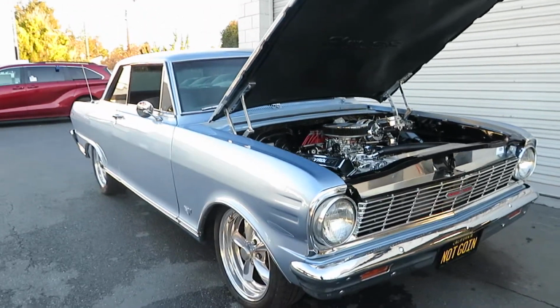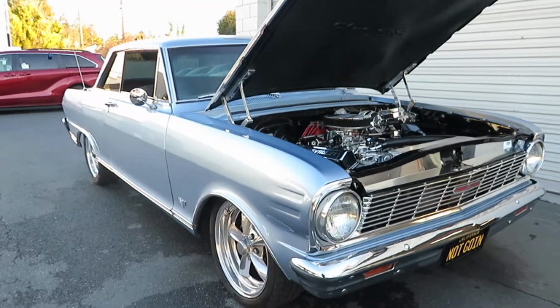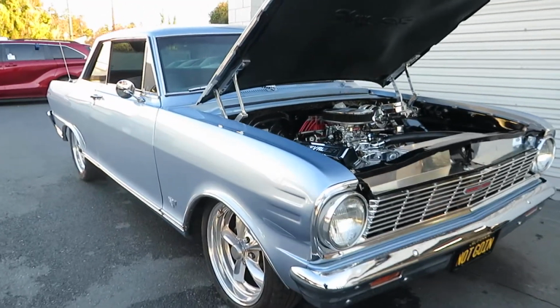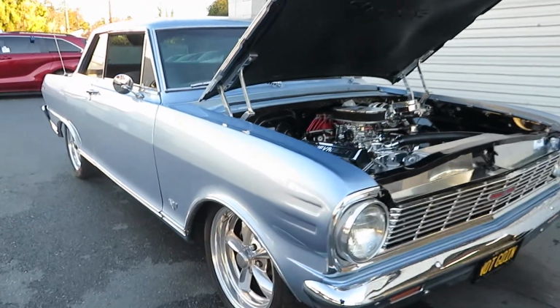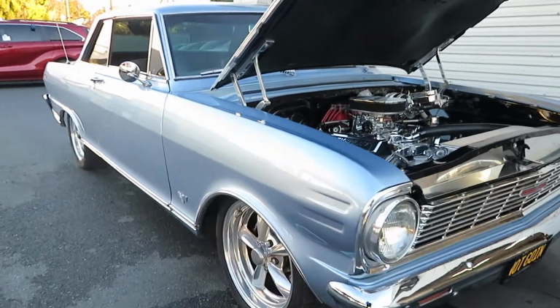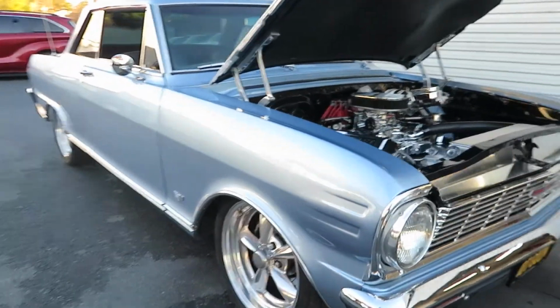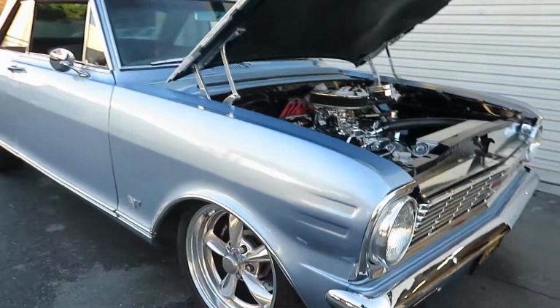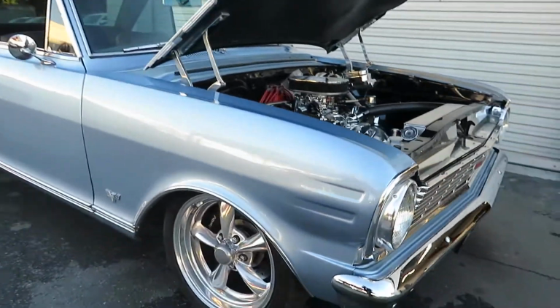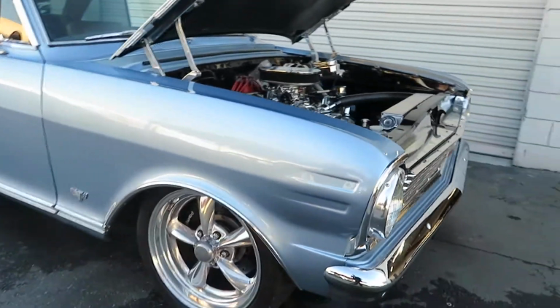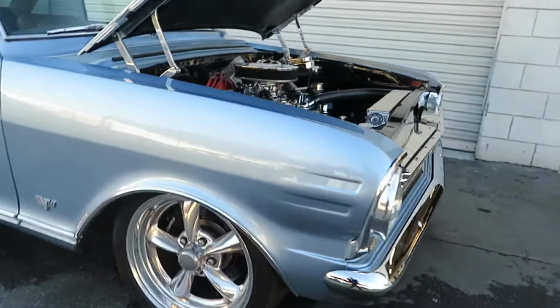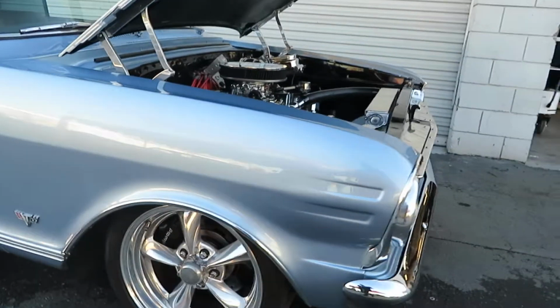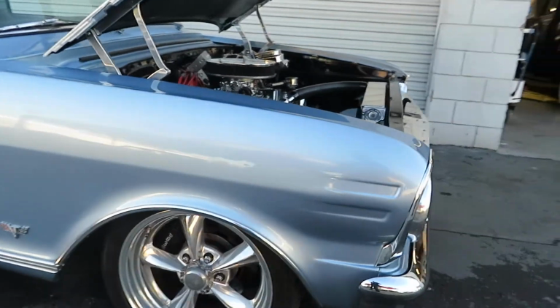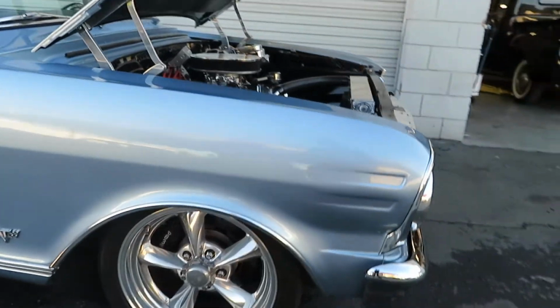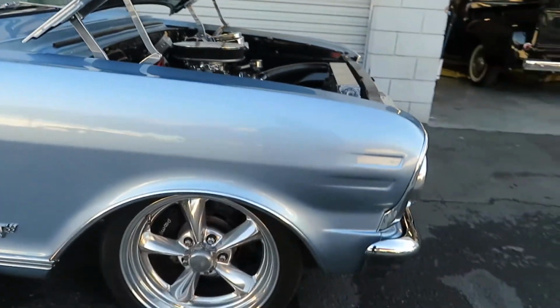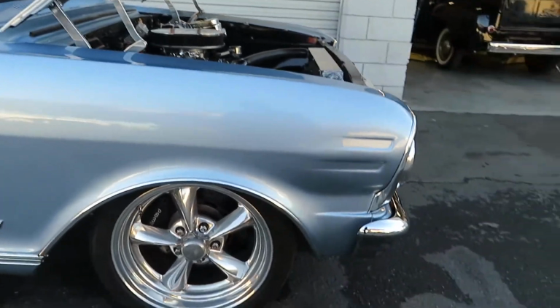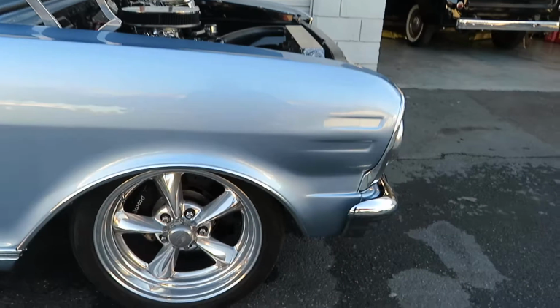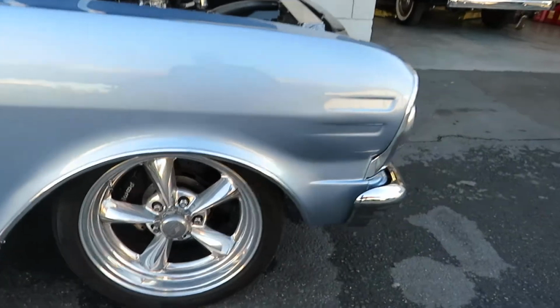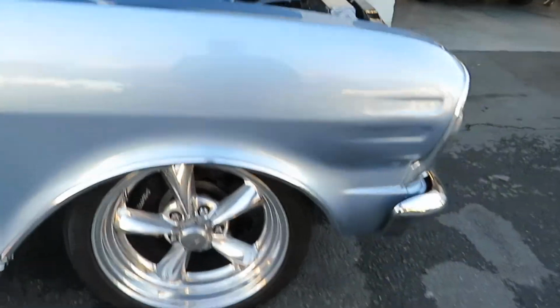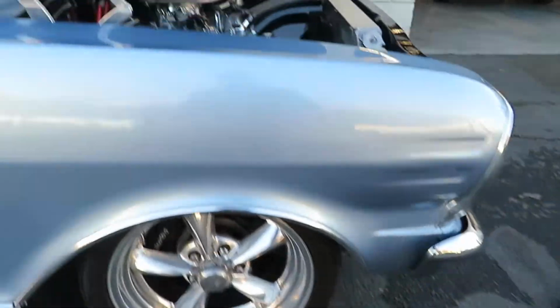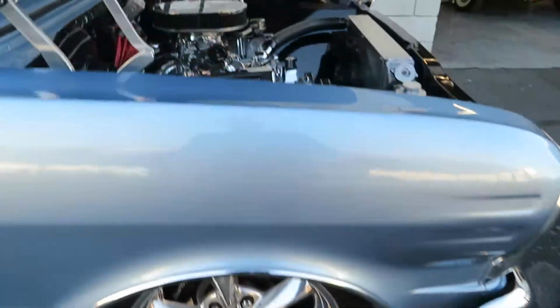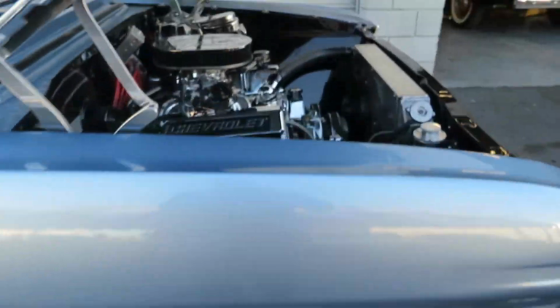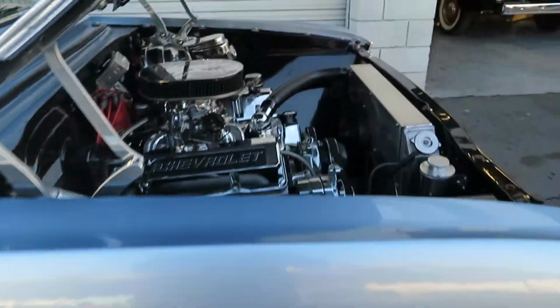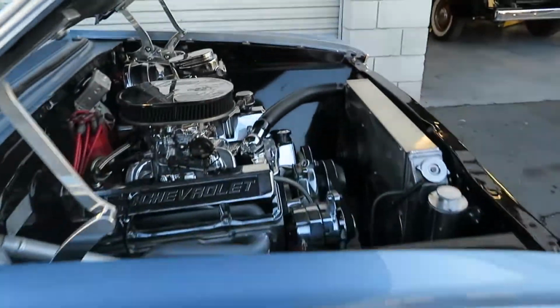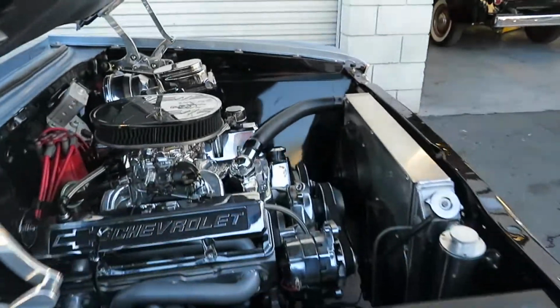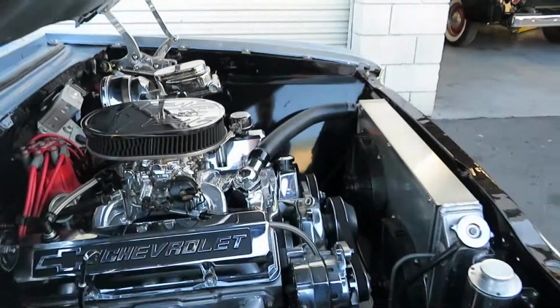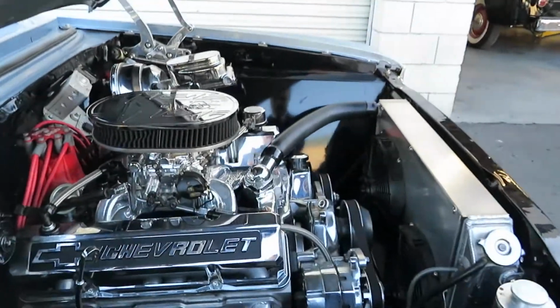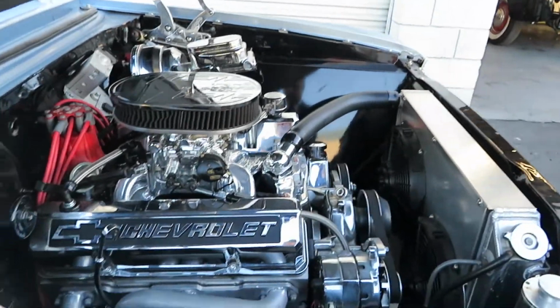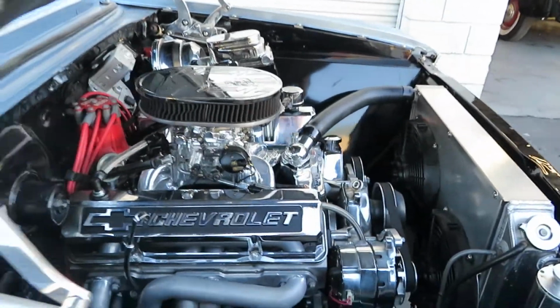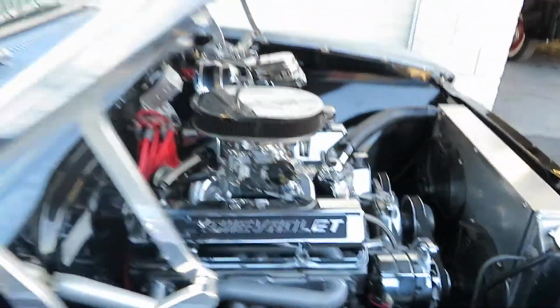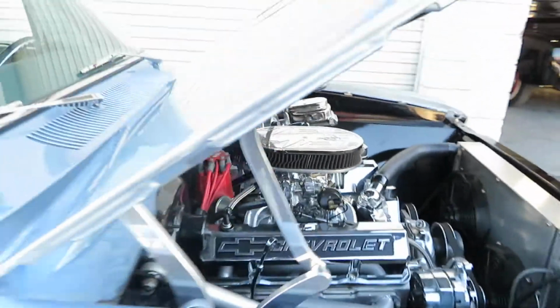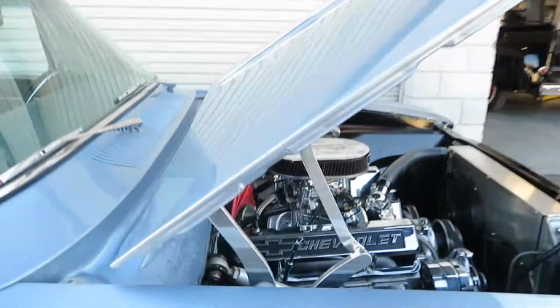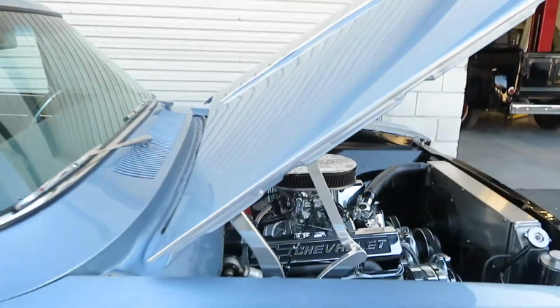This car has disc brakes up front — Wildwood brakes. Beautiful motor. I'm going to turn it on in a second and let you hear it.